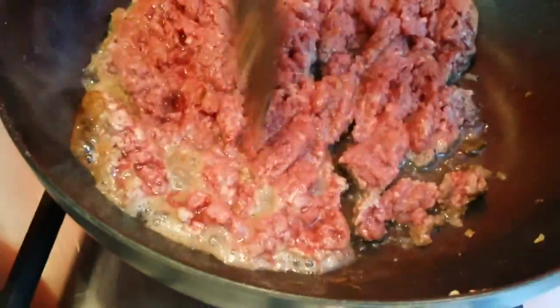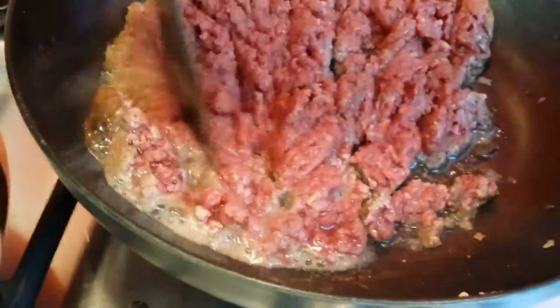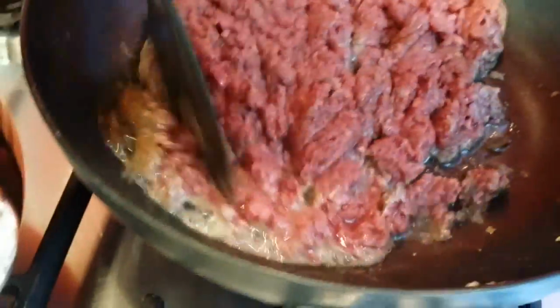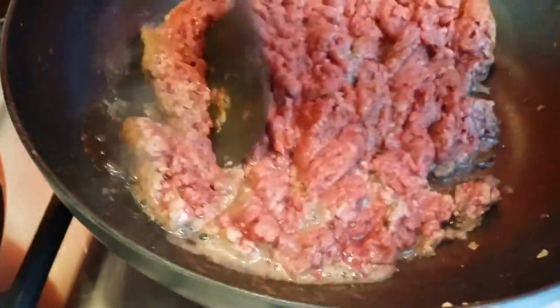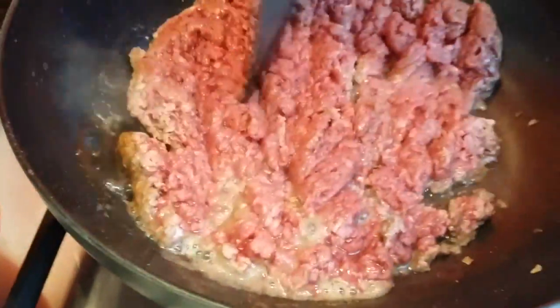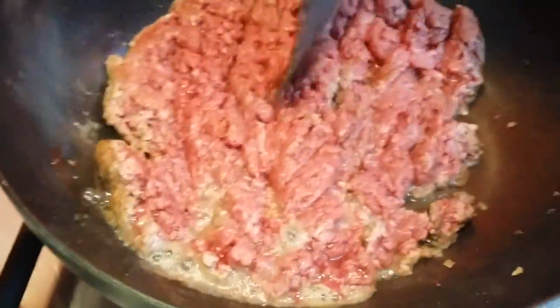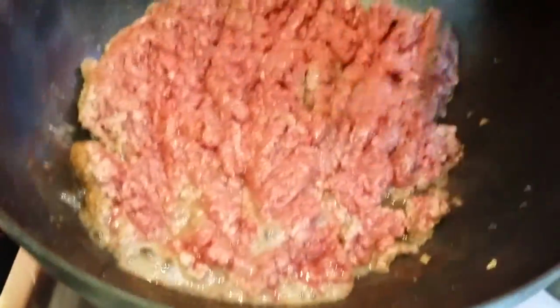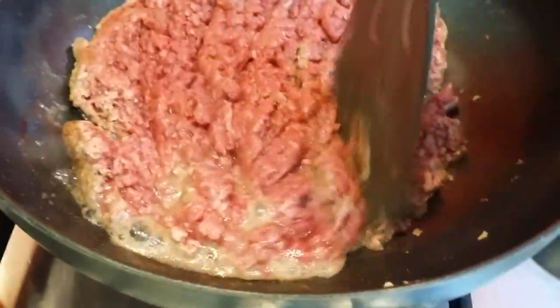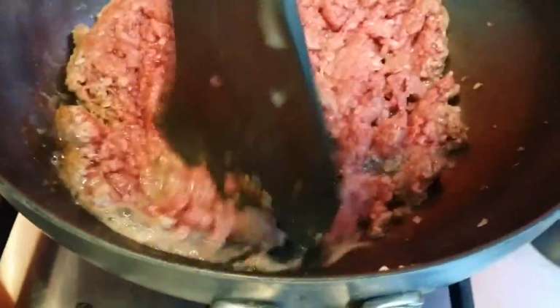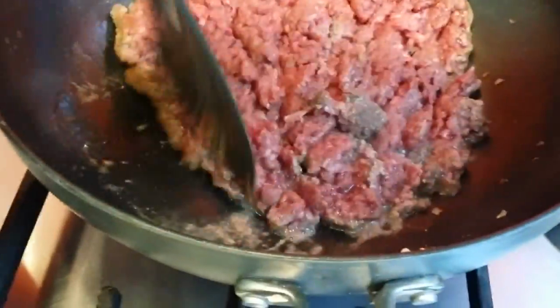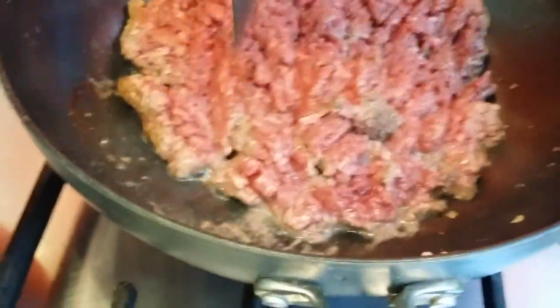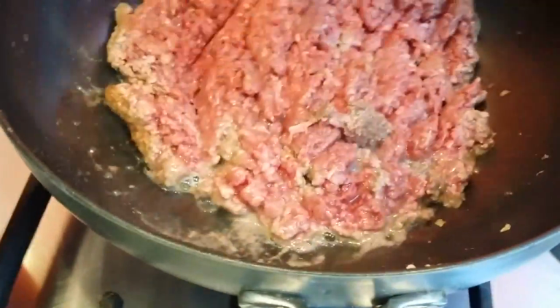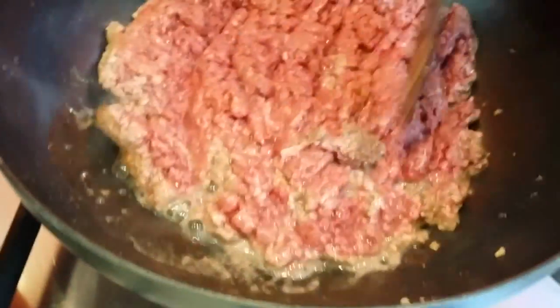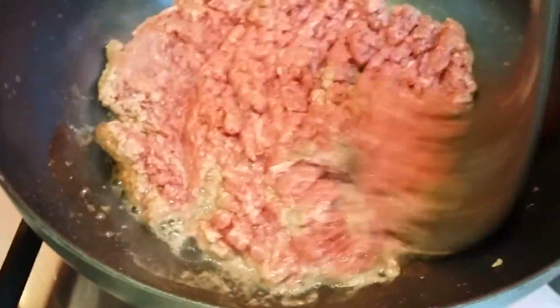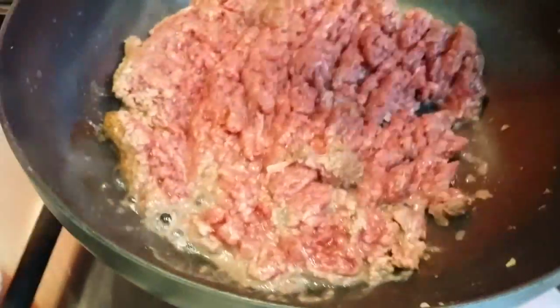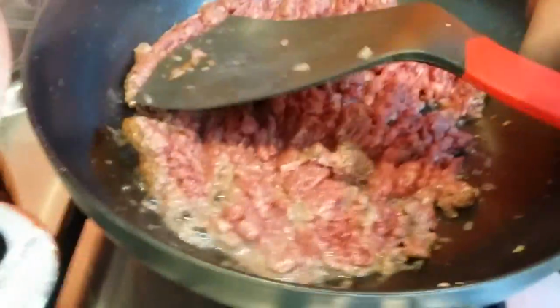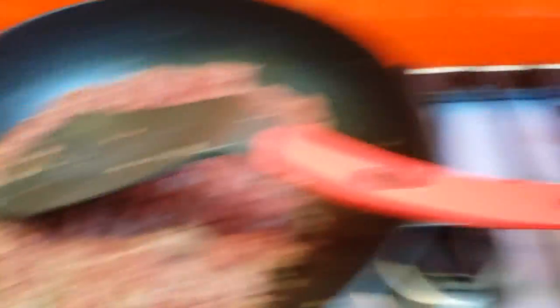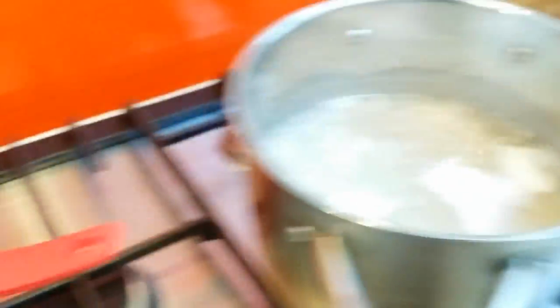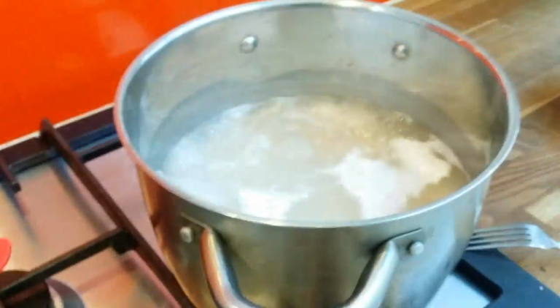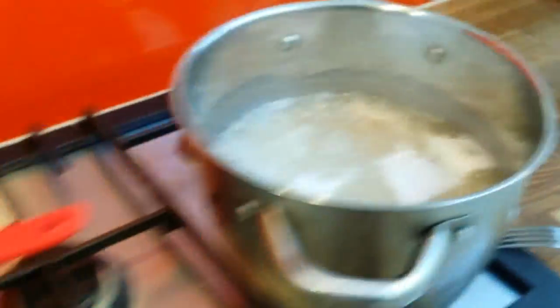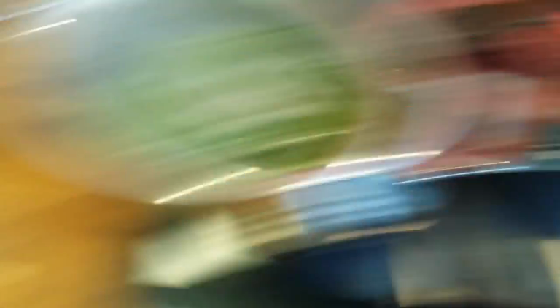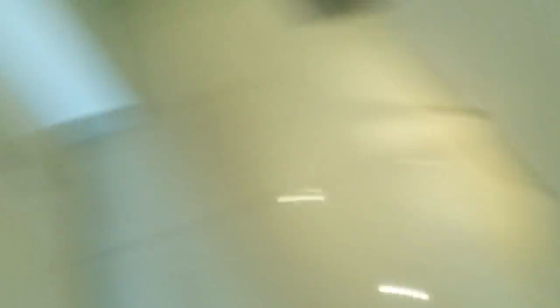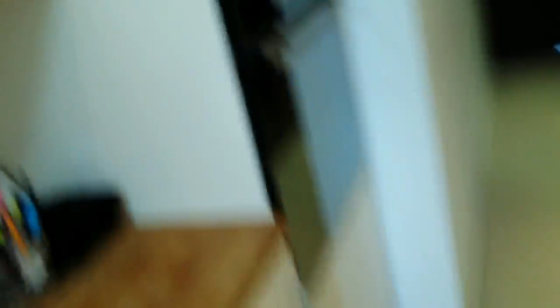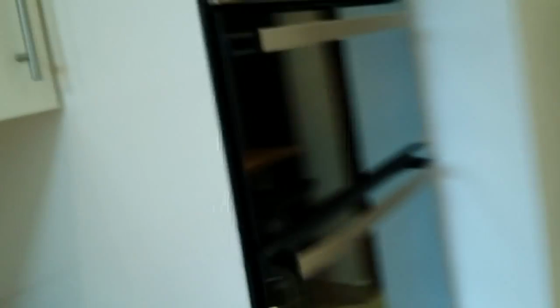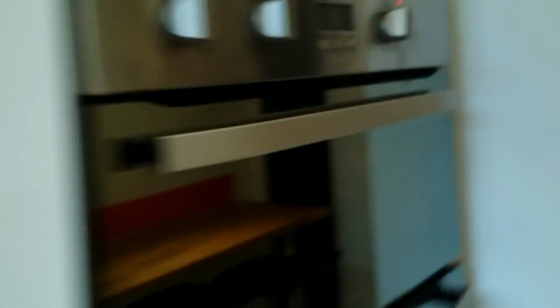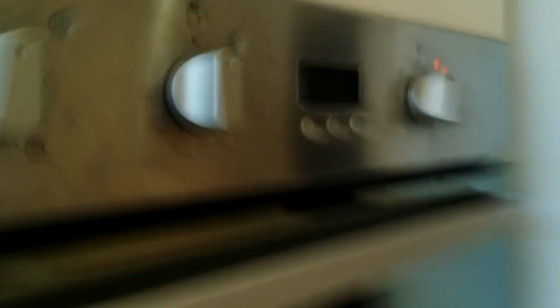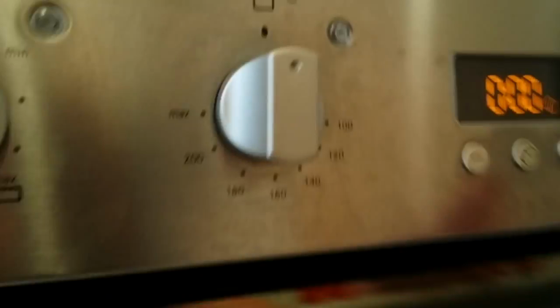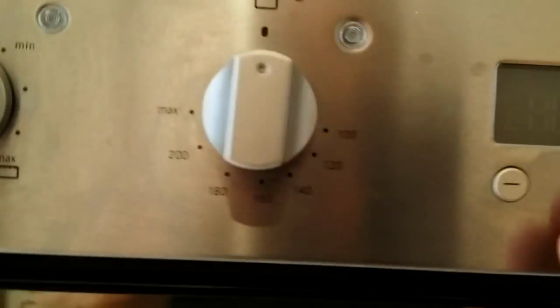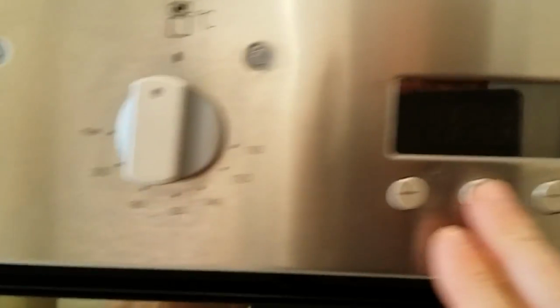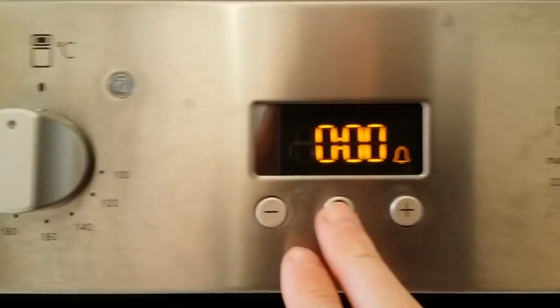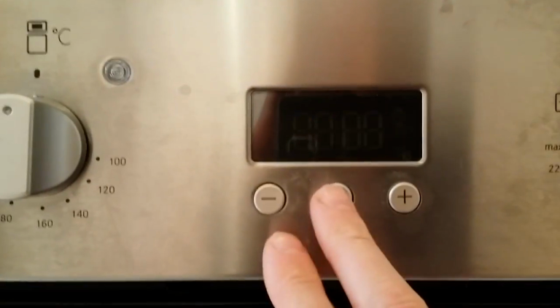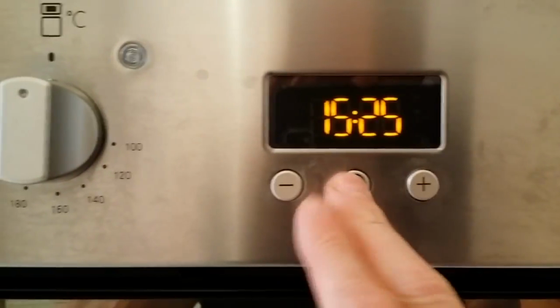My spaghetti is done — it took about 10-12 minutes. And here we go.